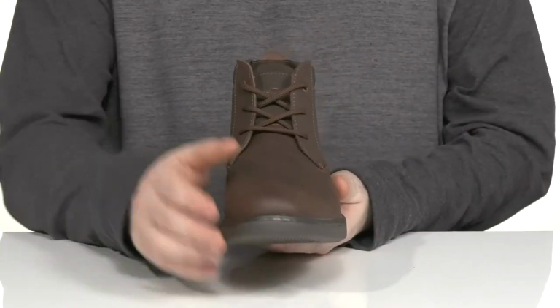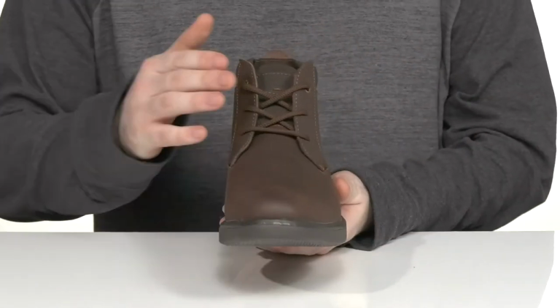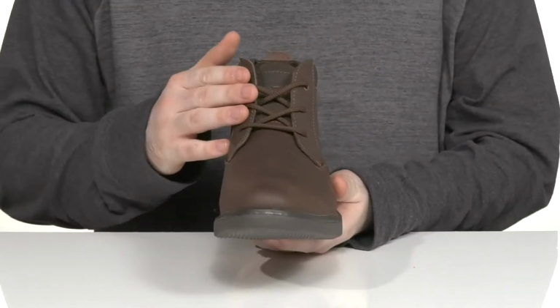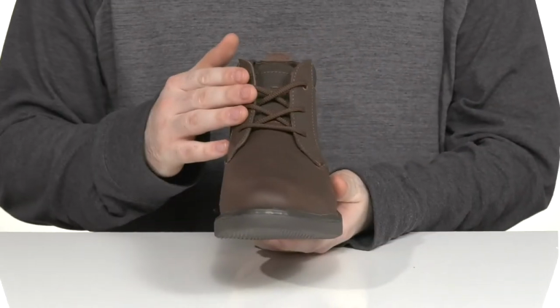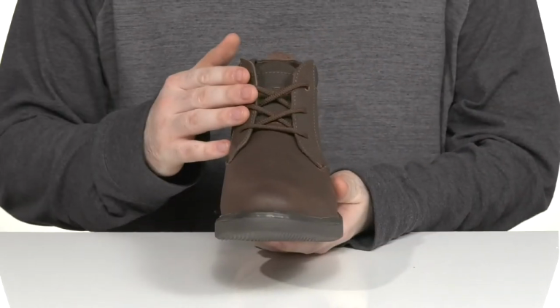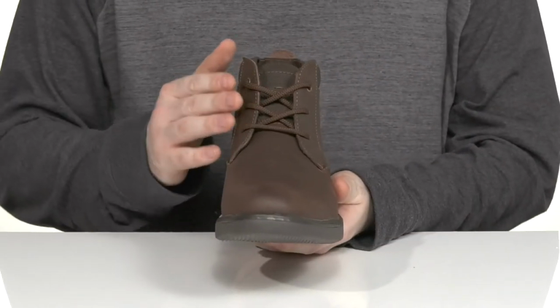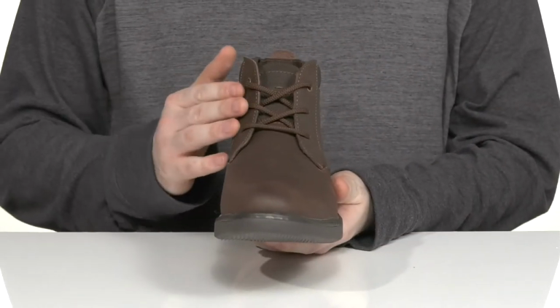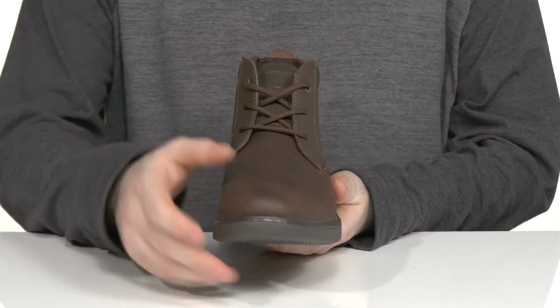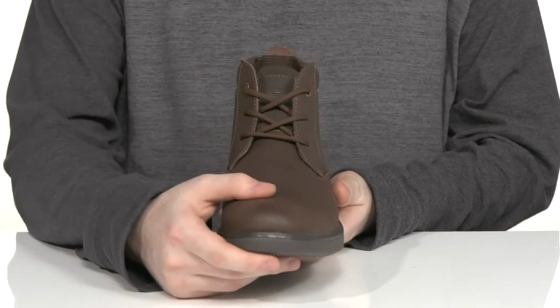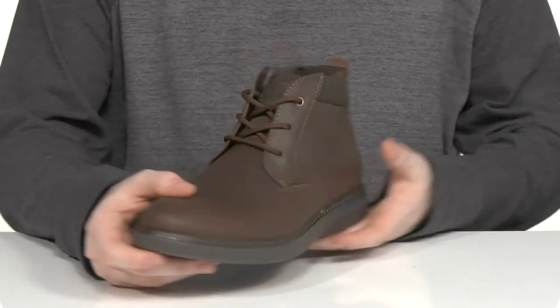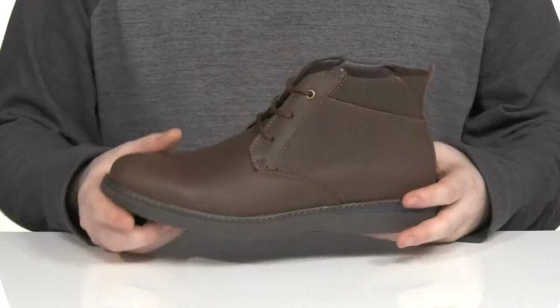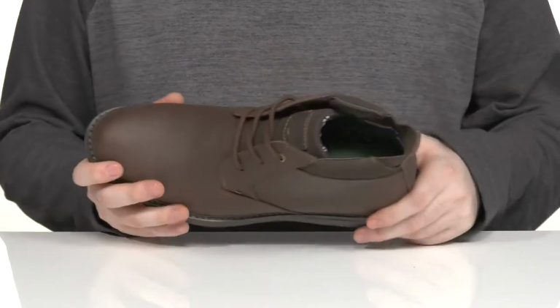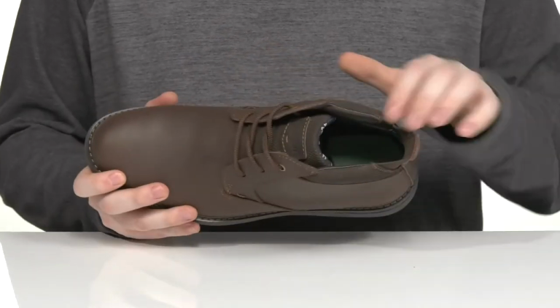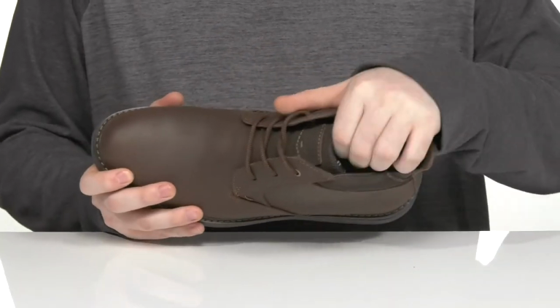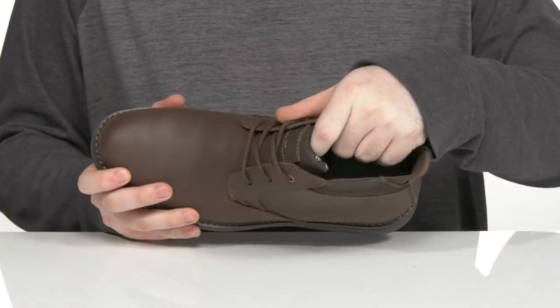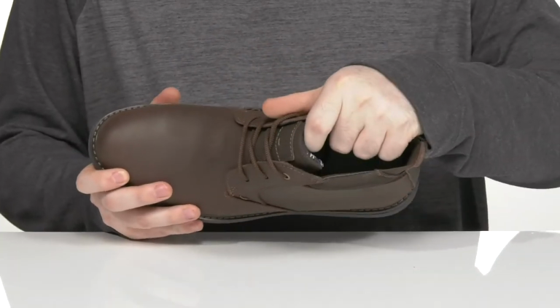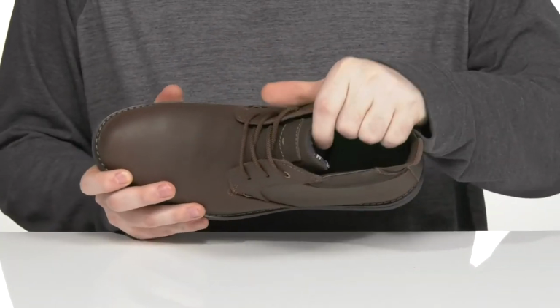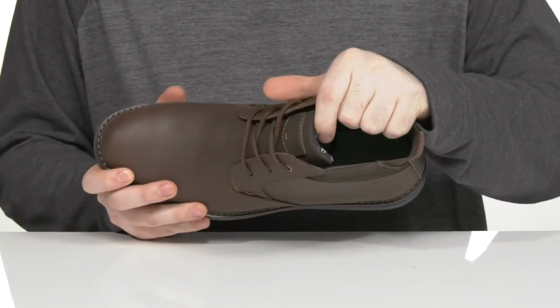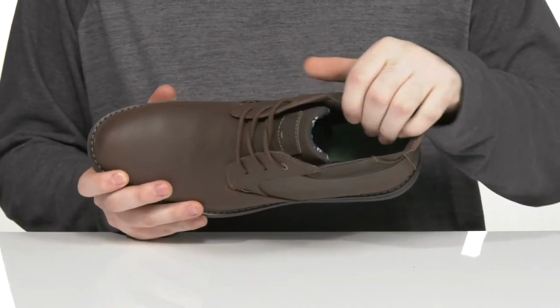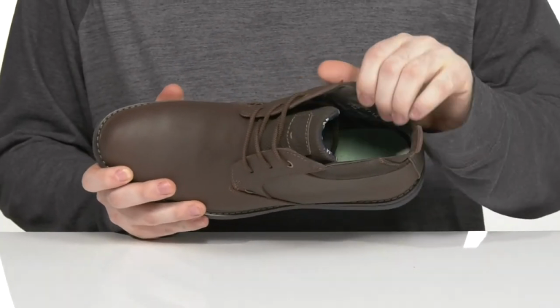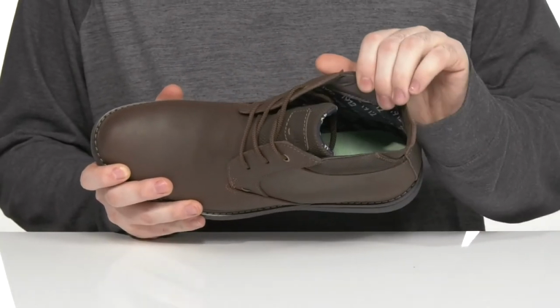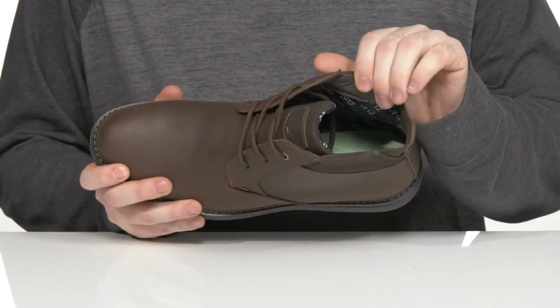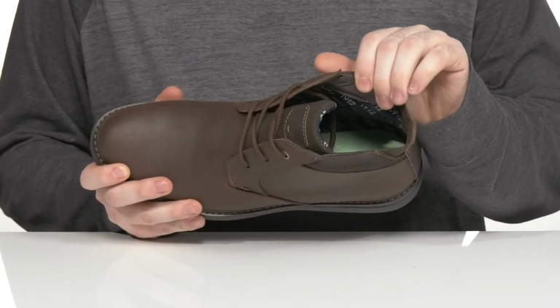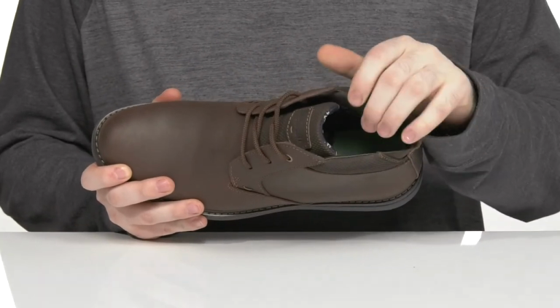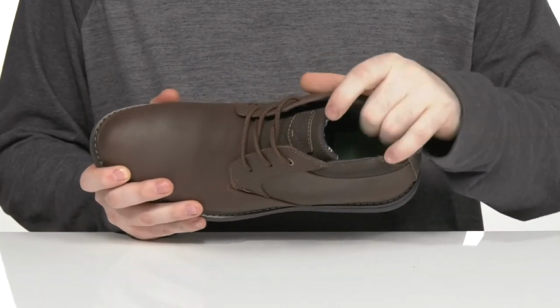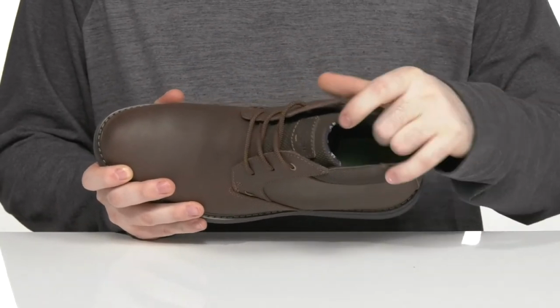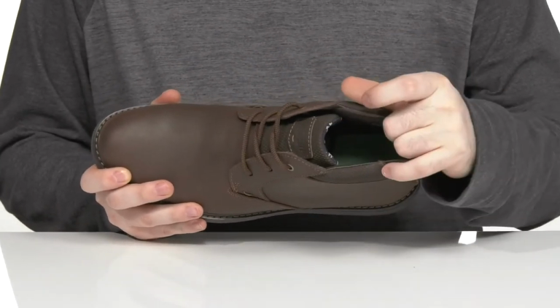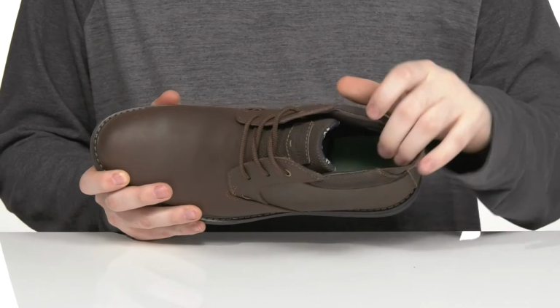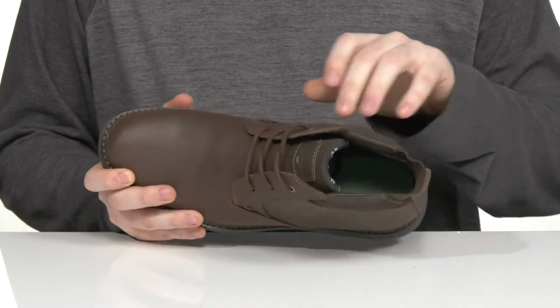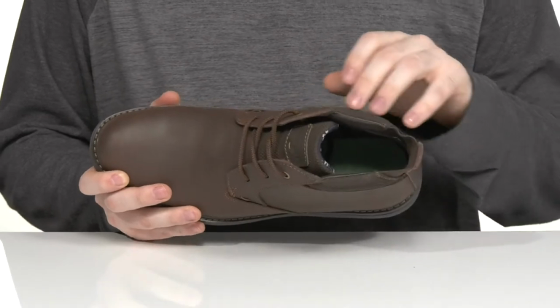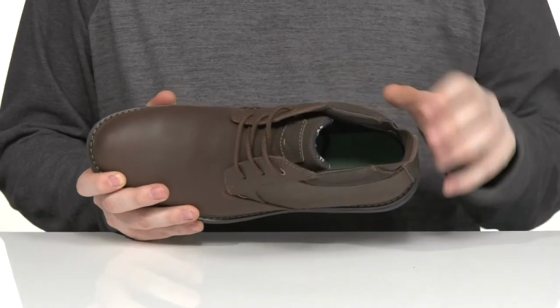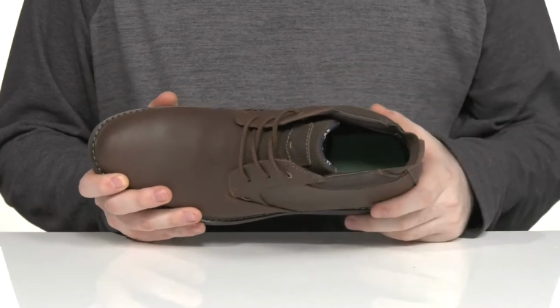There is a corded lace-up to give you a secure fit in the front, and the inside lining is a padded textile keeping it nice and breathable with extra support around the ankles.